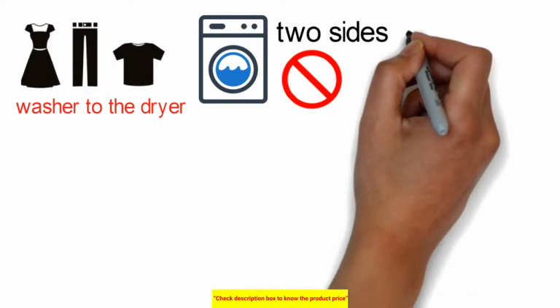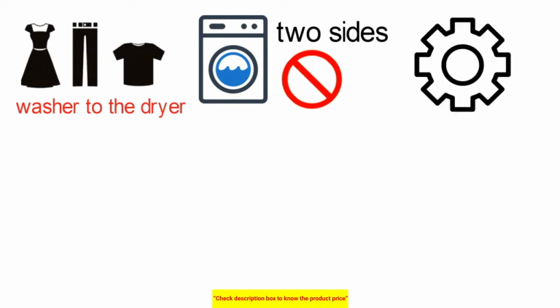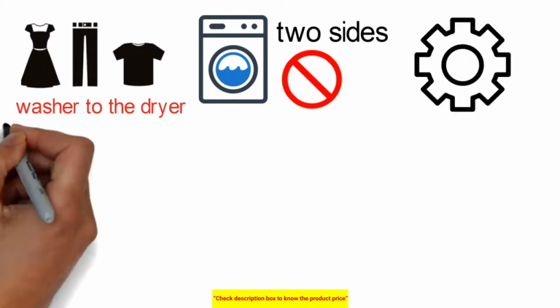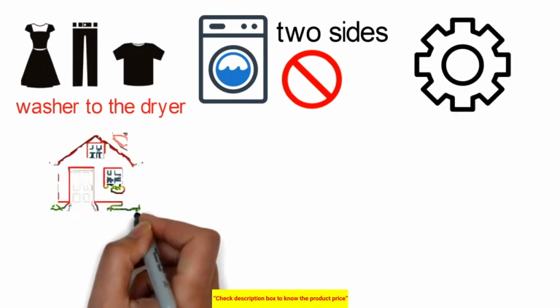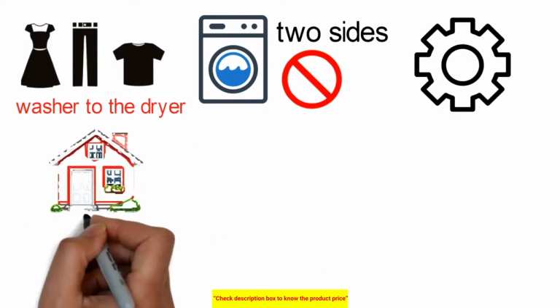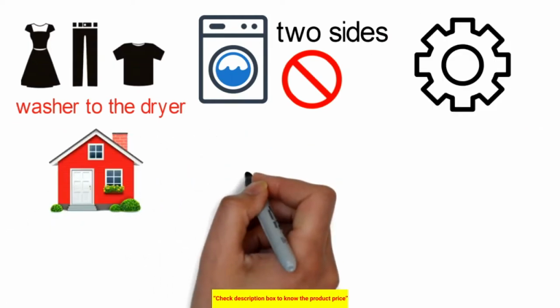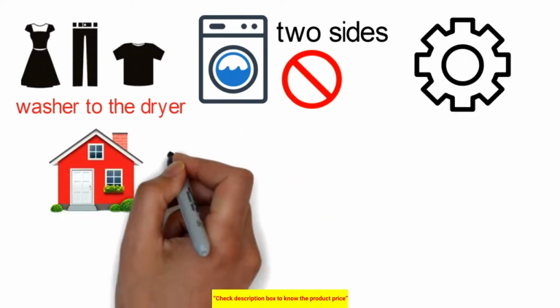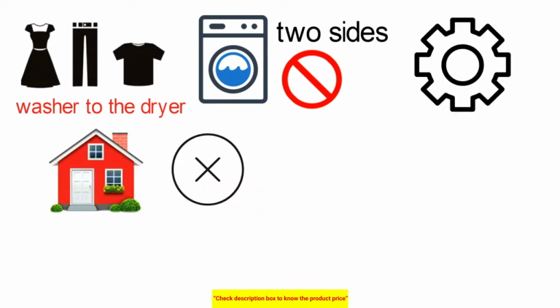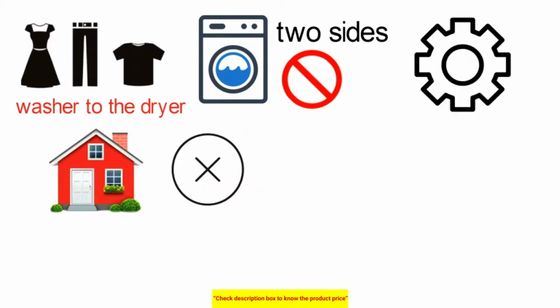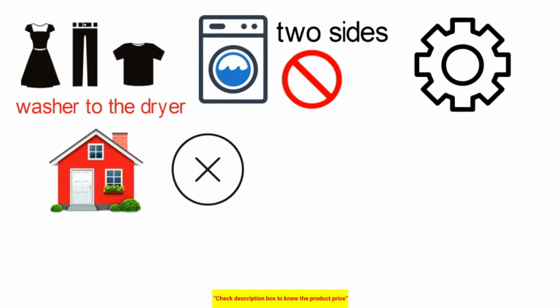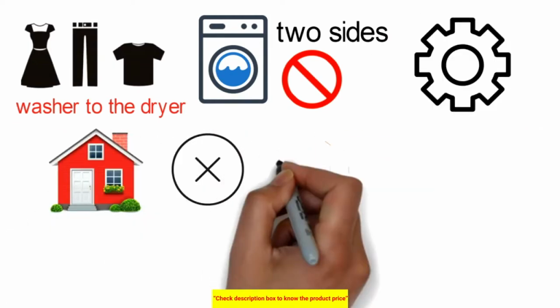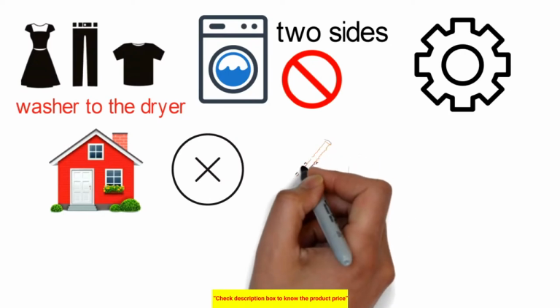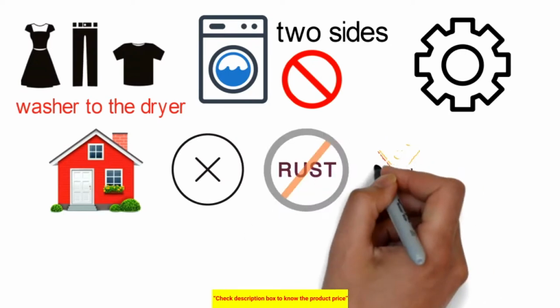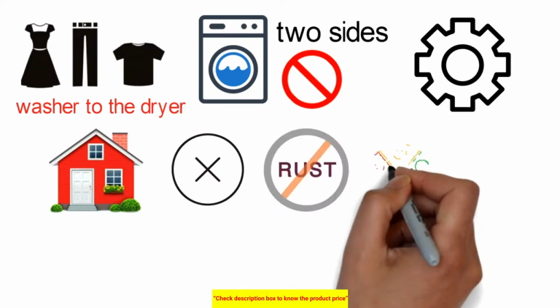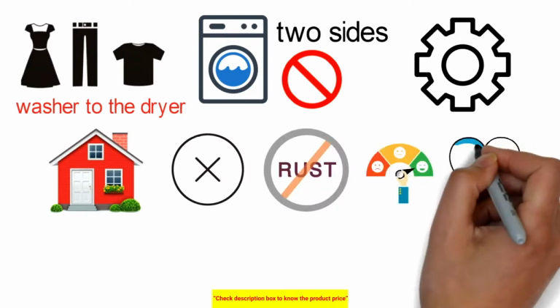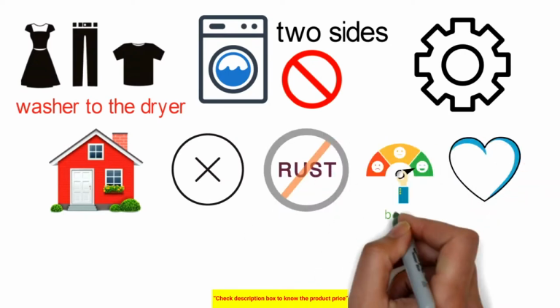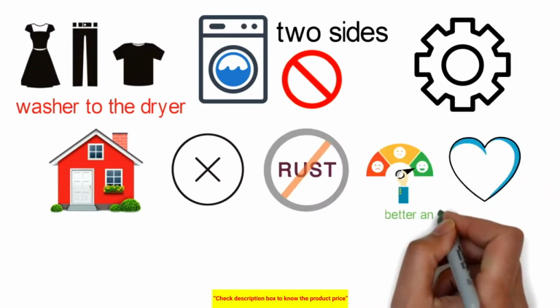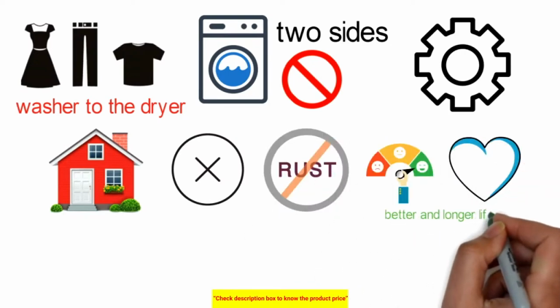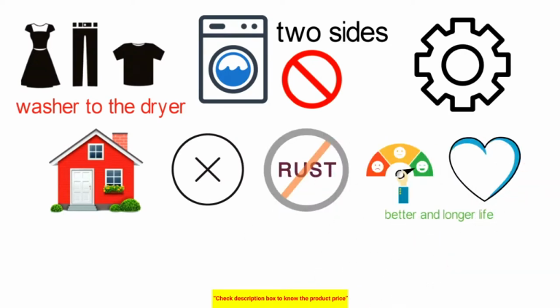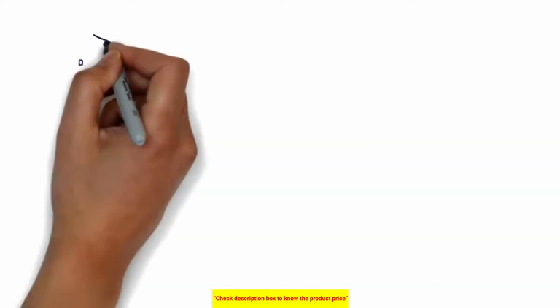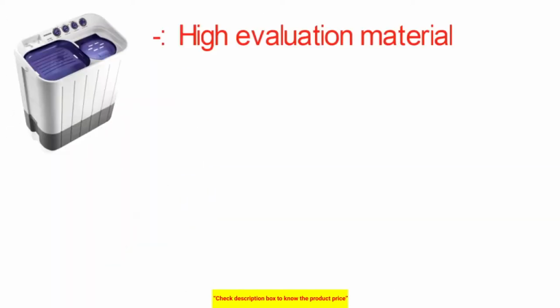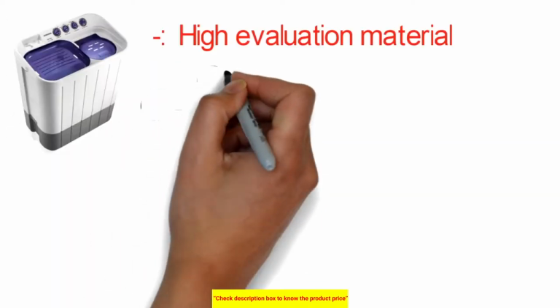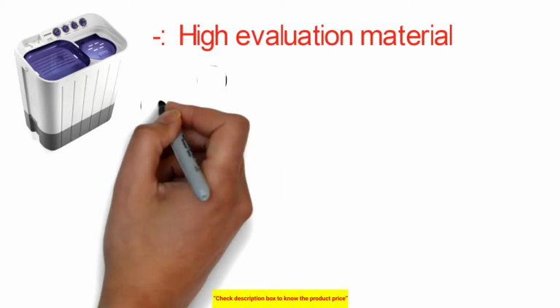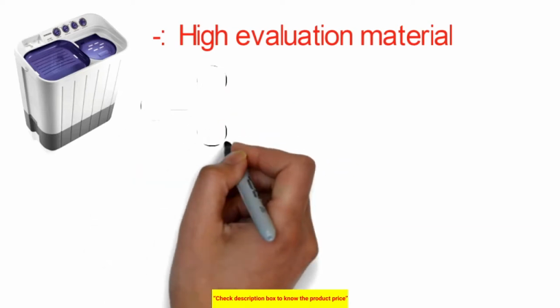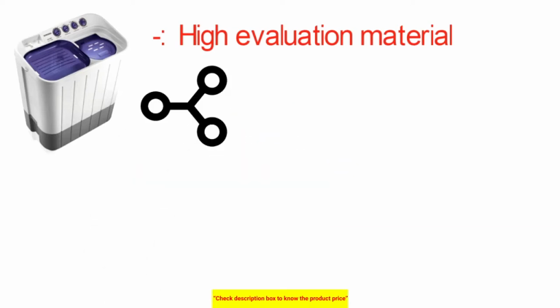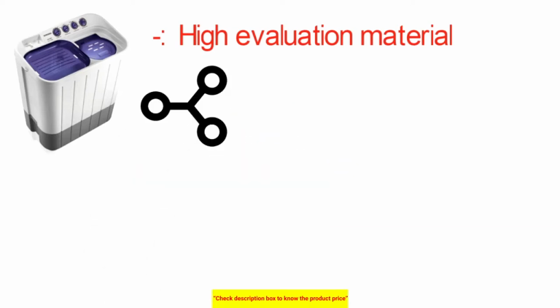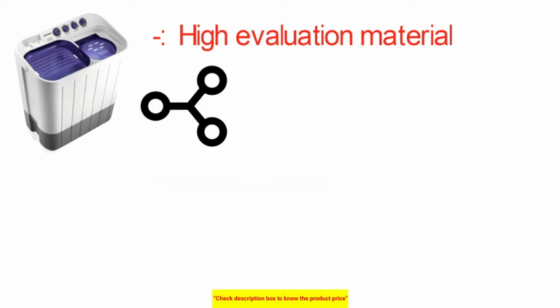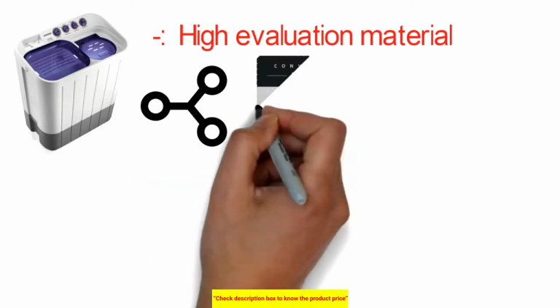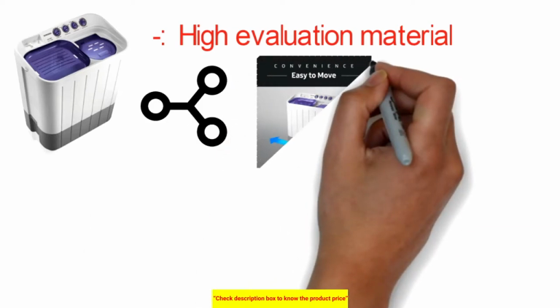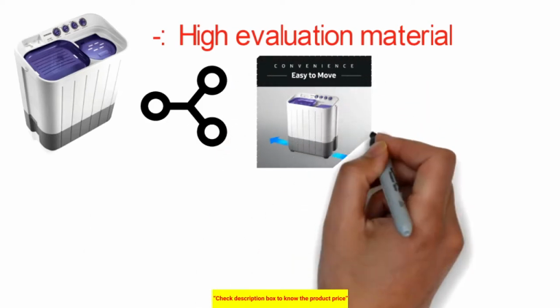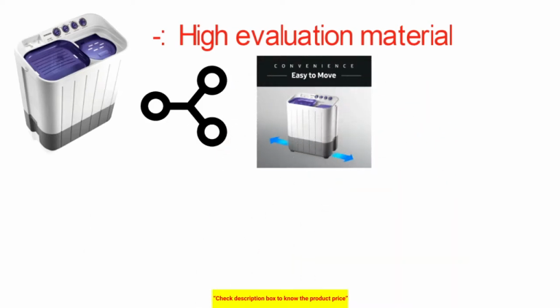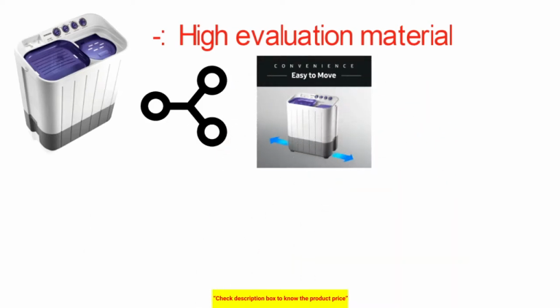Setting your machine in the wet area of your house is not an issue since the plastic cabinet is UV-resistant, giving a better and longer life to your clothes washer. High-quality material castors are attached to the clothes washer for easy portability, so you can move your machine effortlessly.